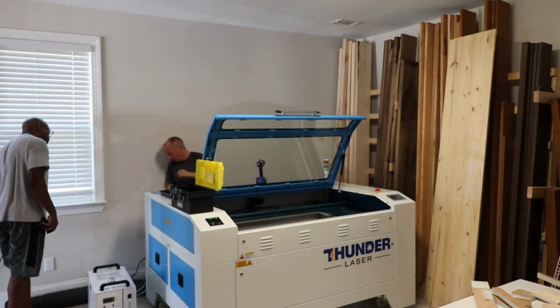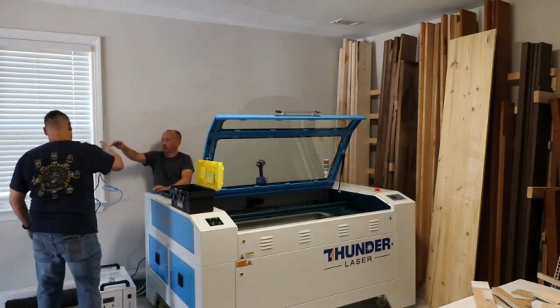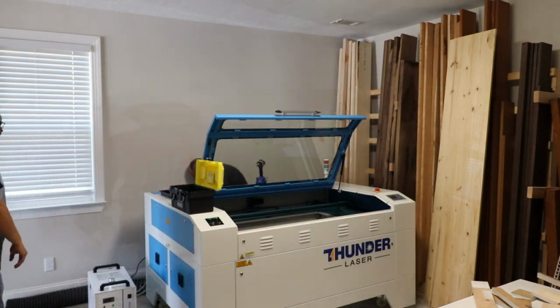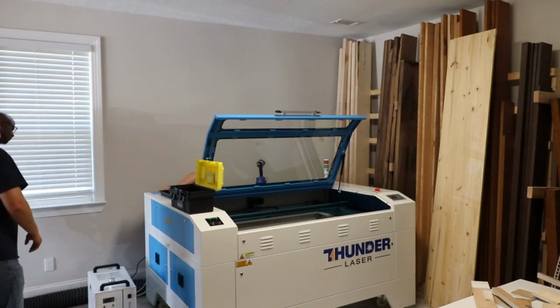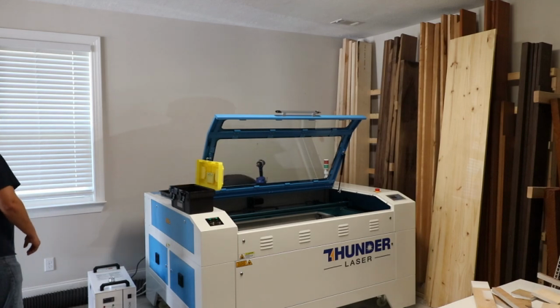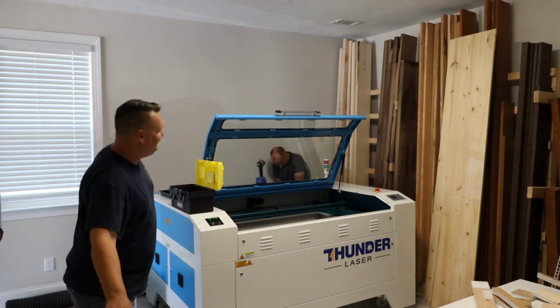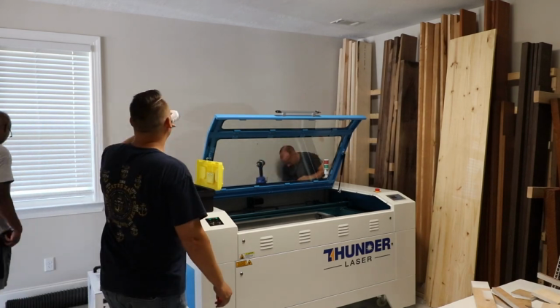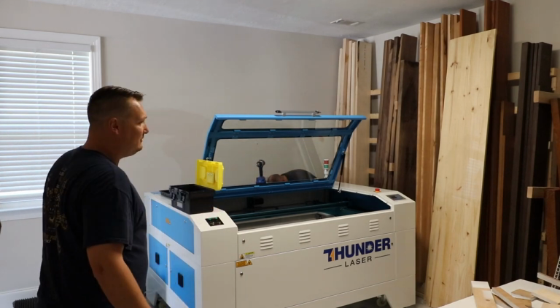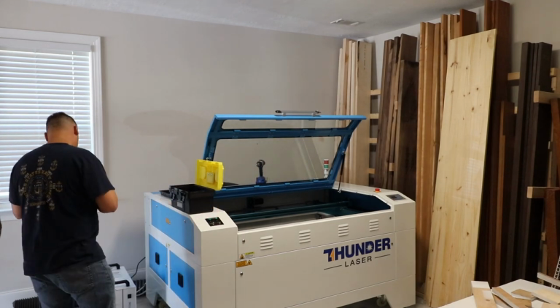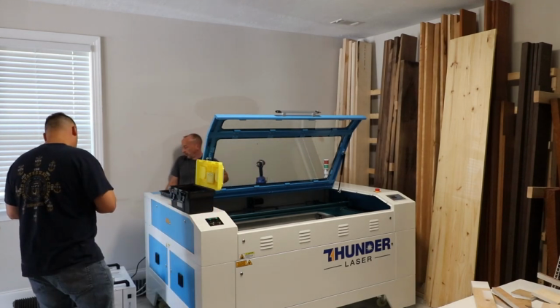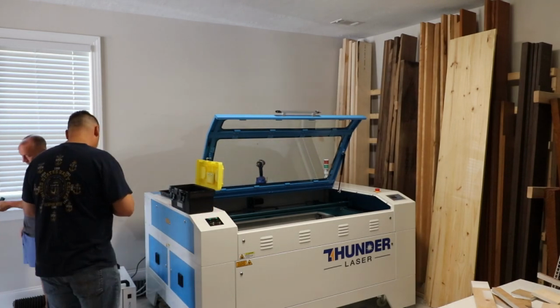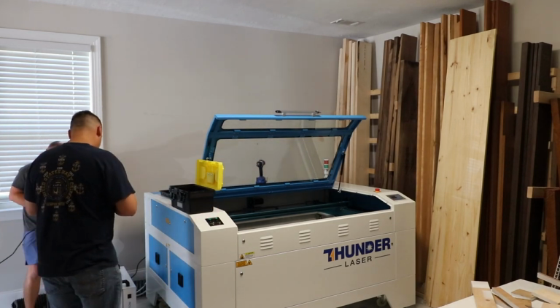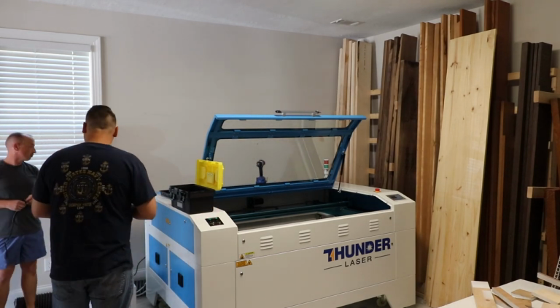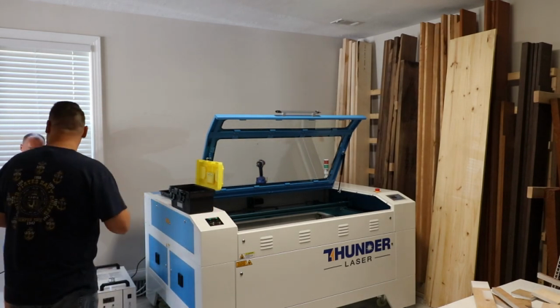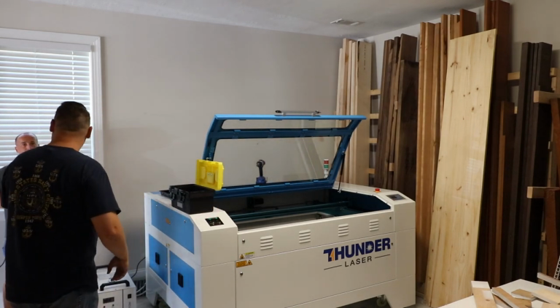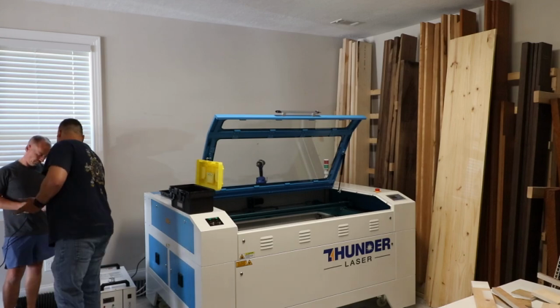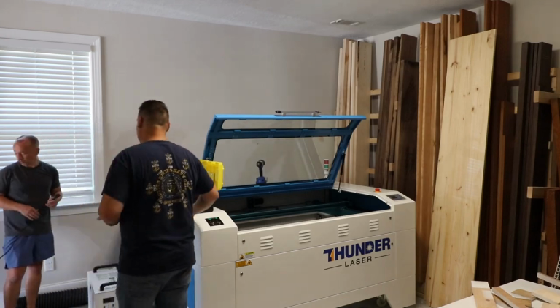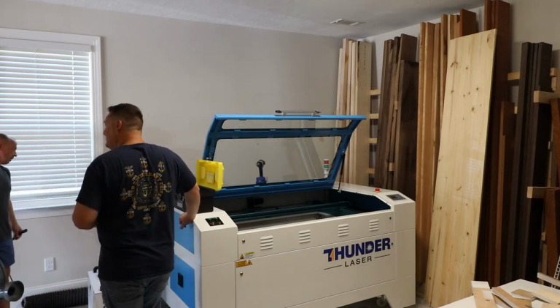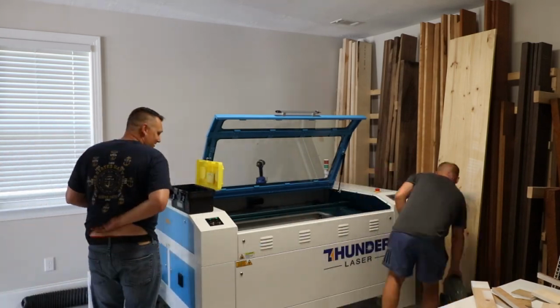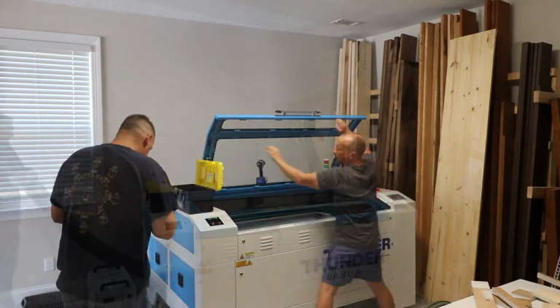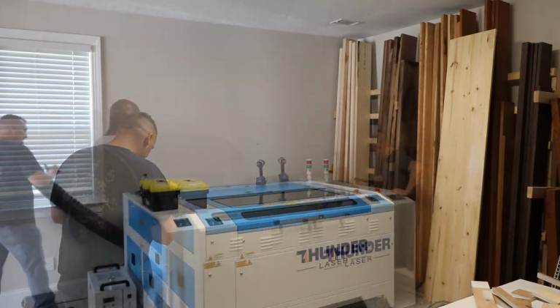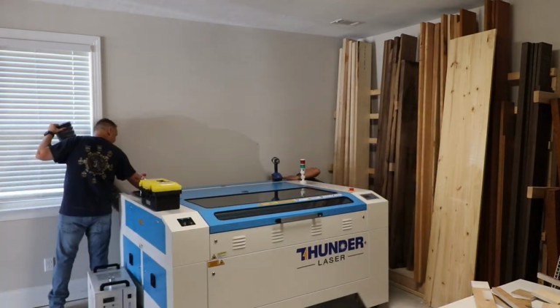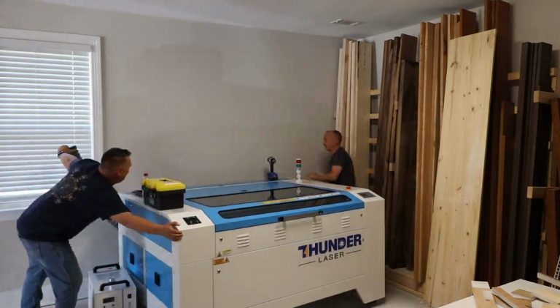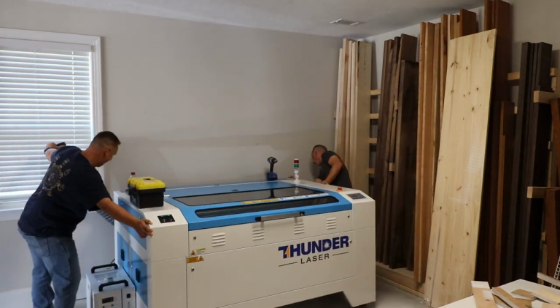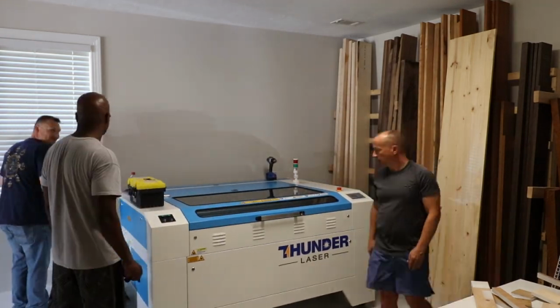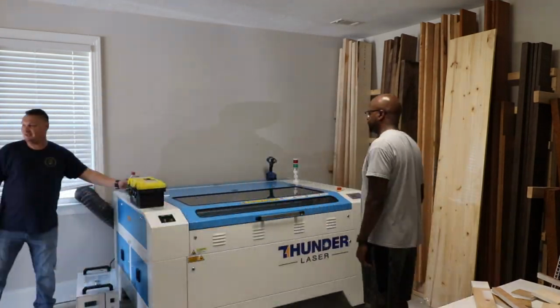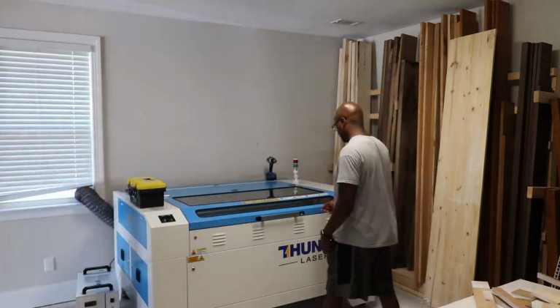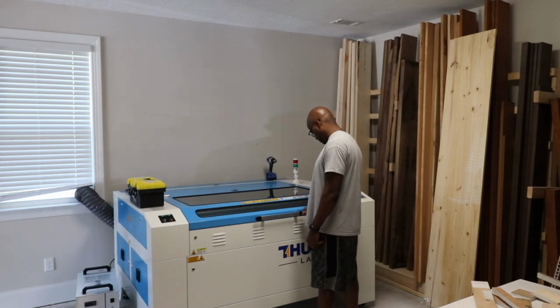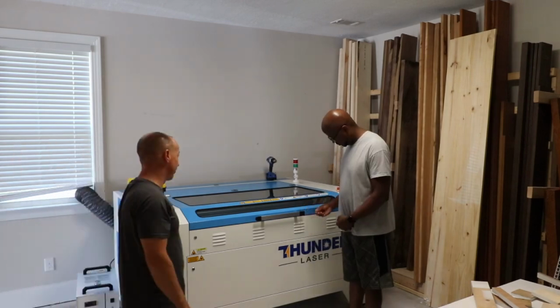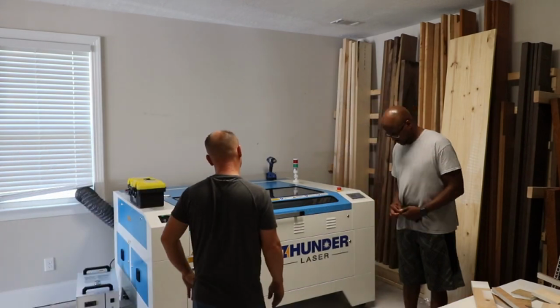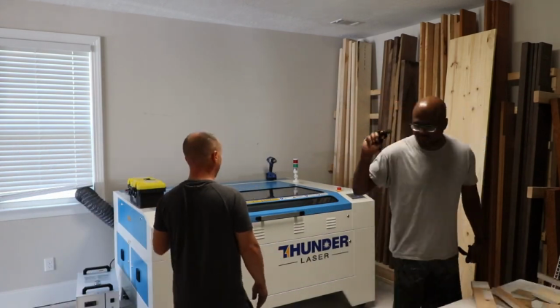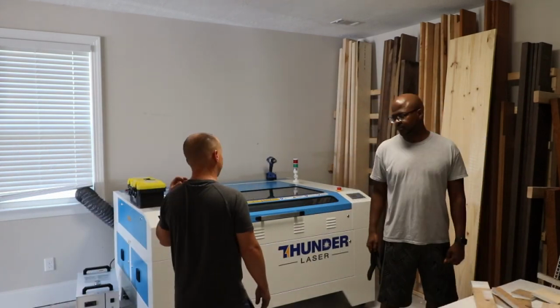We finished getting everything unpacked — got the chiller out, the blower, the air pump, everything. I figured I'd just use the window for temporary exhaust, and eventually I moved all the lumber out of there, wired up a dedicated 110 outlet, and got everything going.